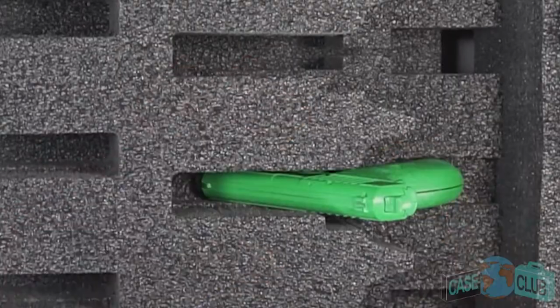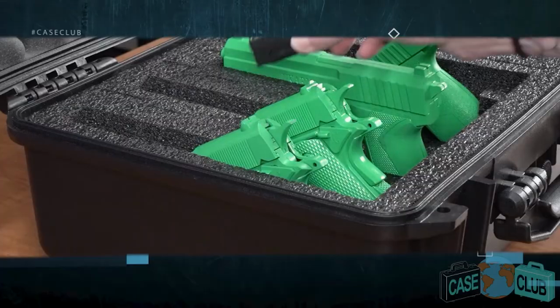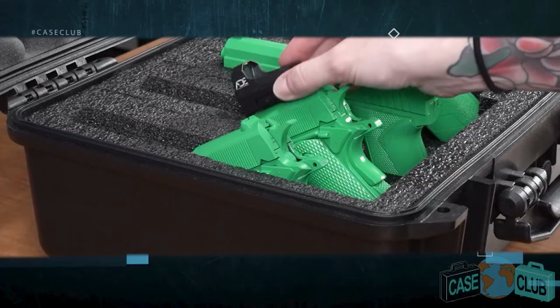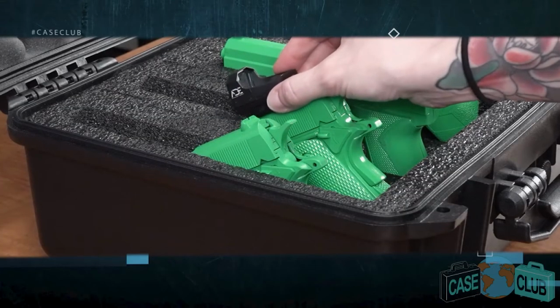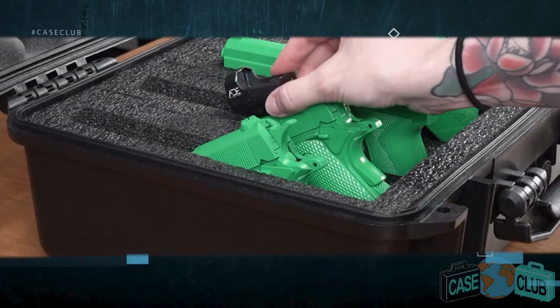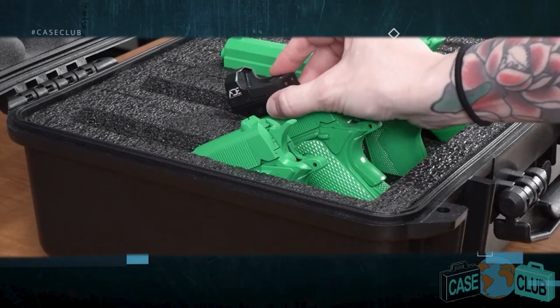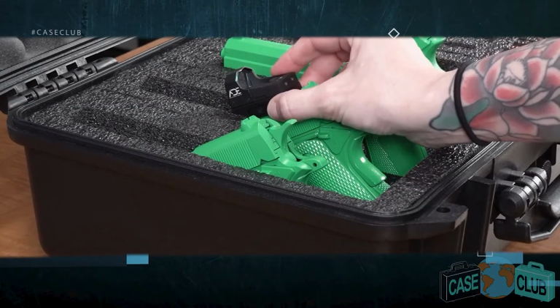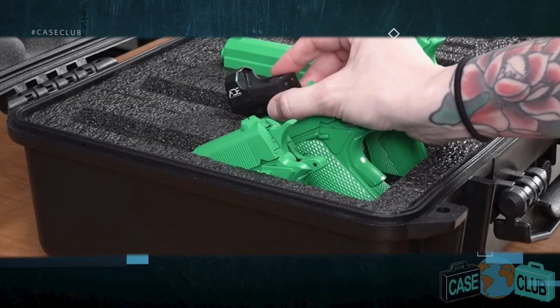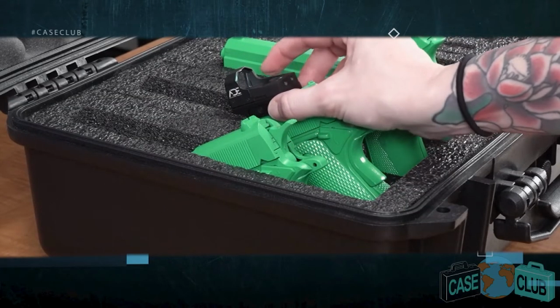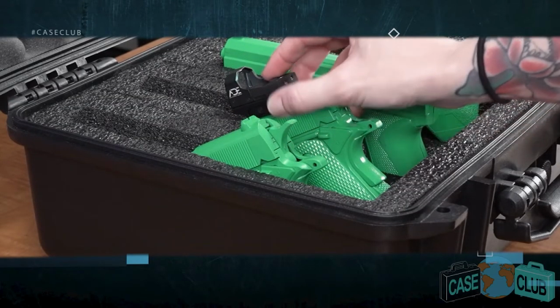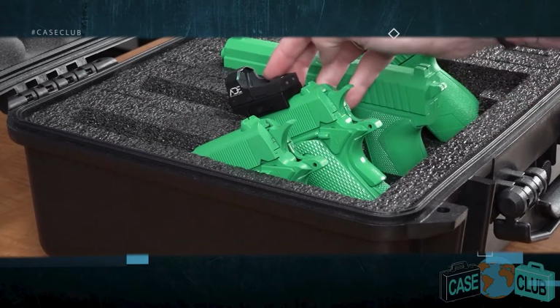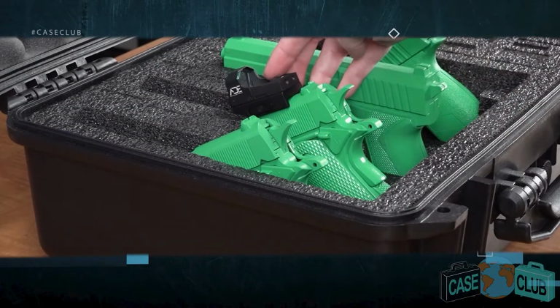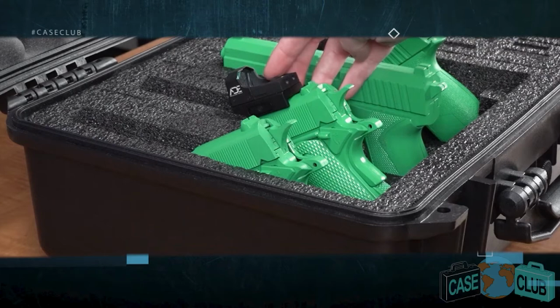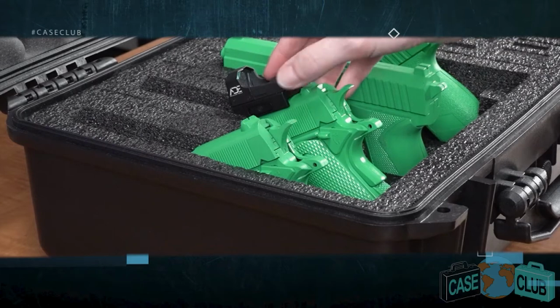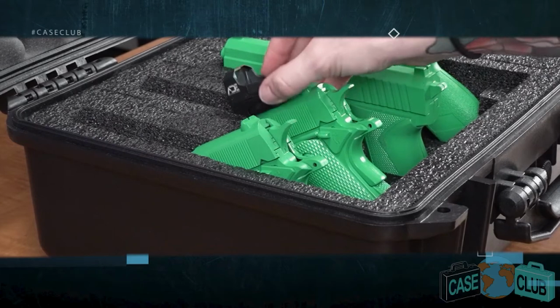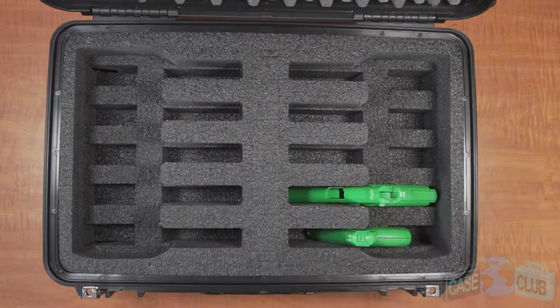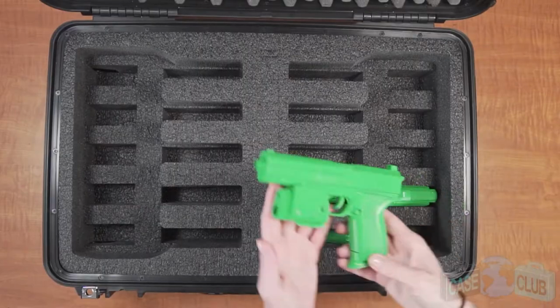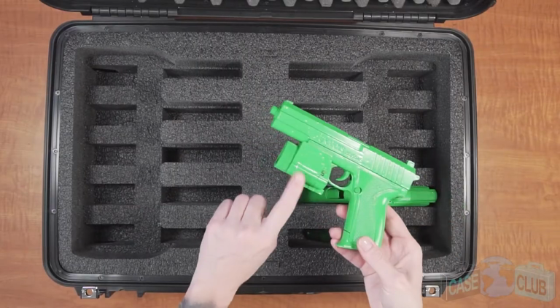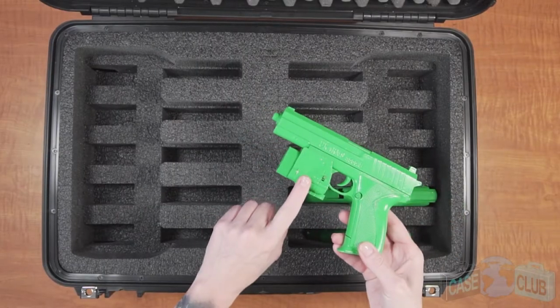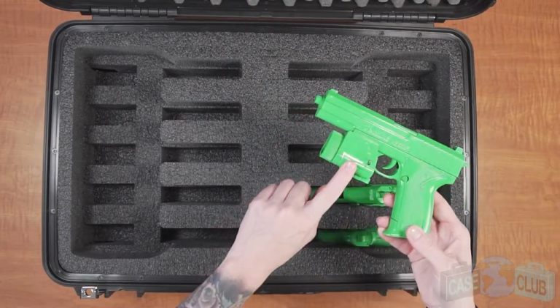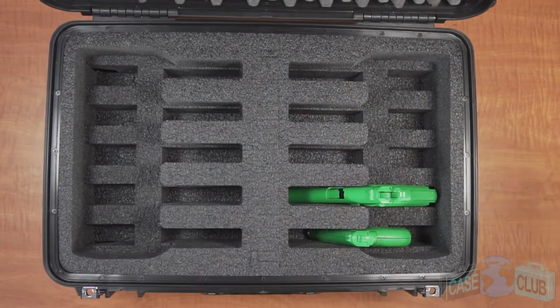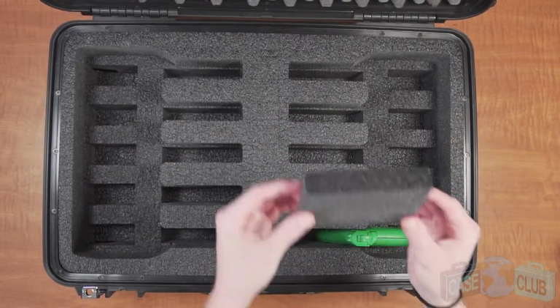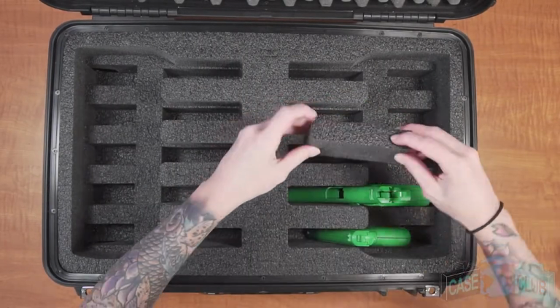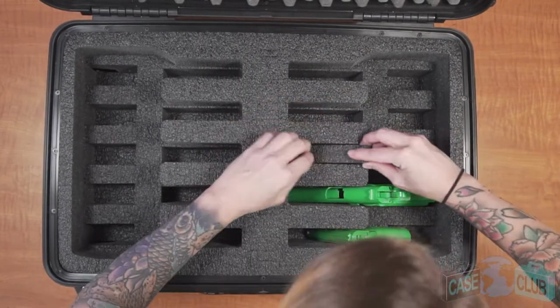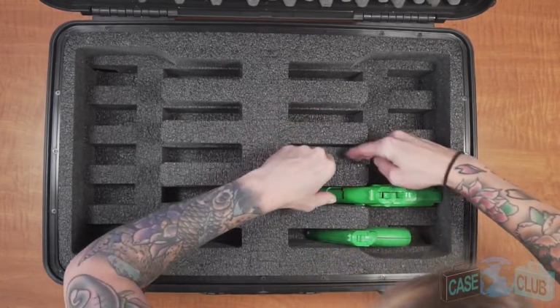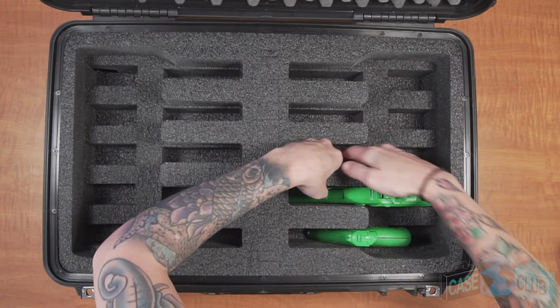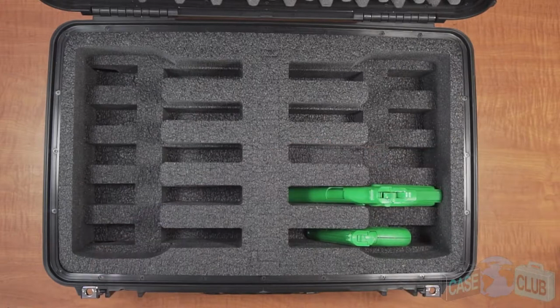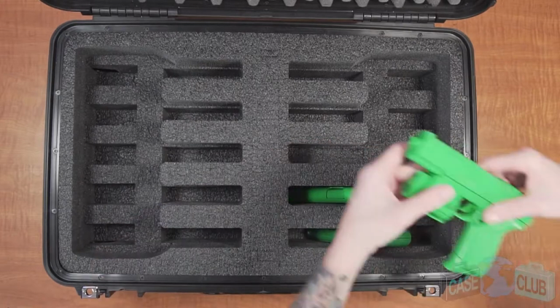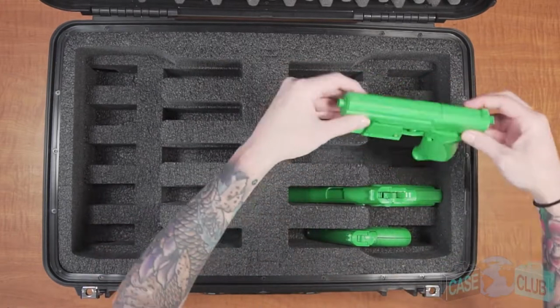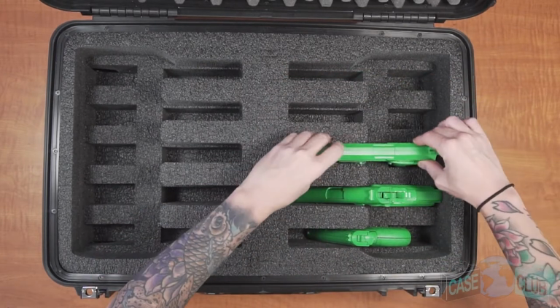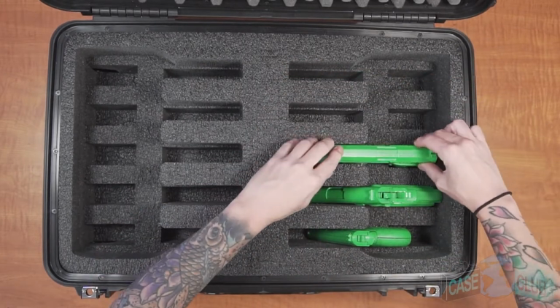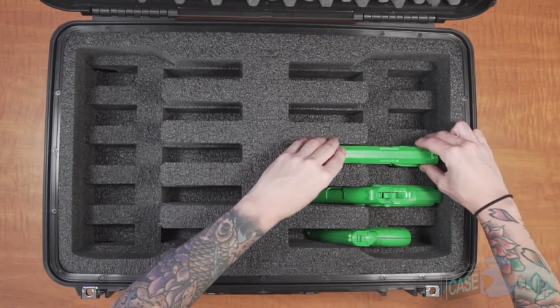This case will accommodate small red dots, provided they don't stick up too tall and the gun can sit in the angled position. To accommodate guns with under-barrel attachments, leave the foam in the barrel area so that the gun sits in a horizontal orientation.